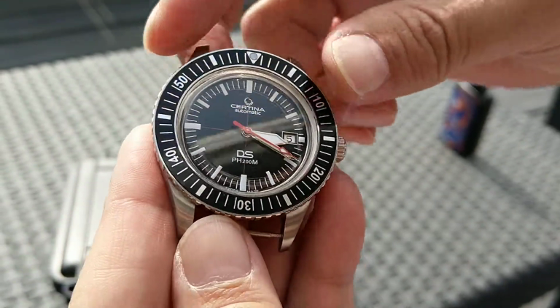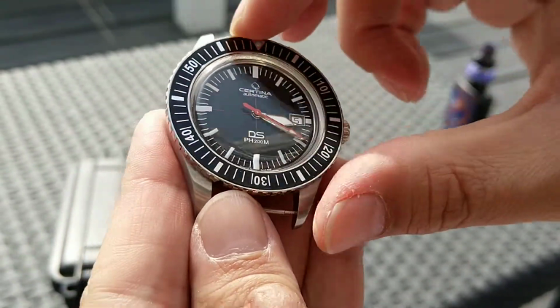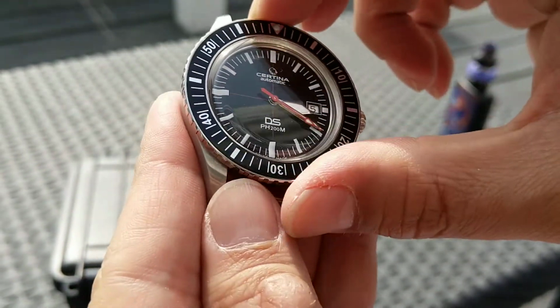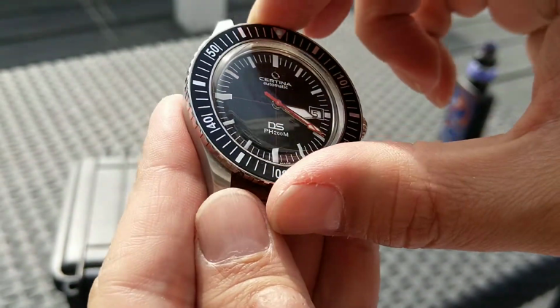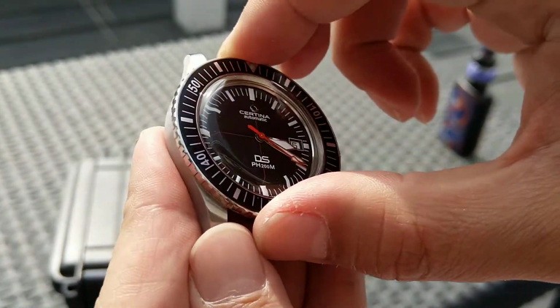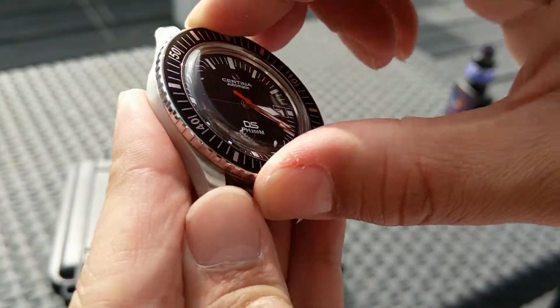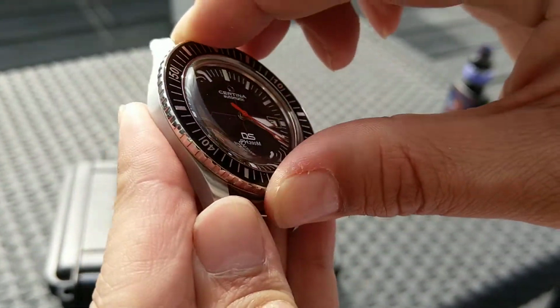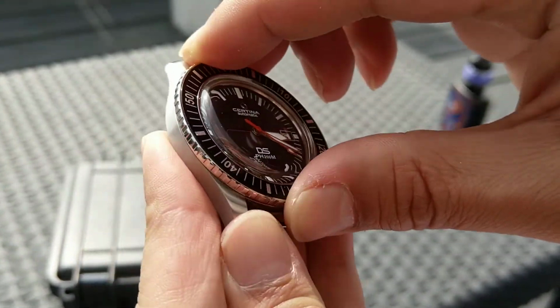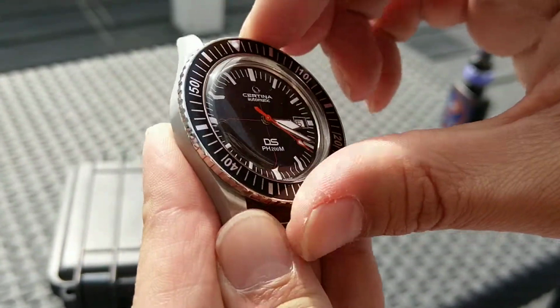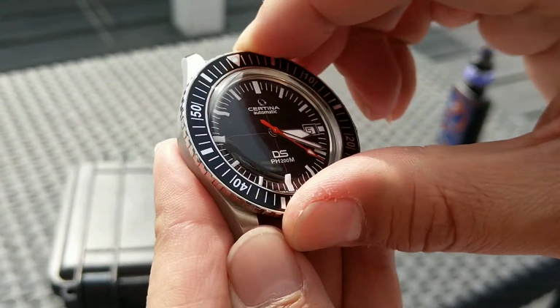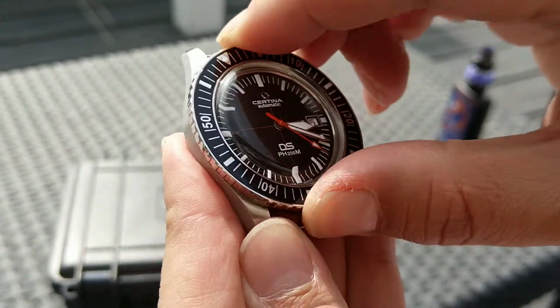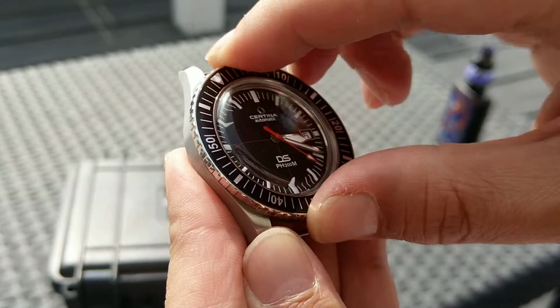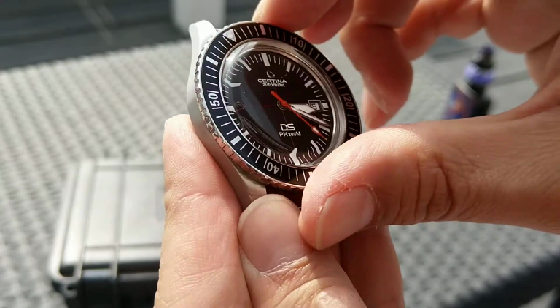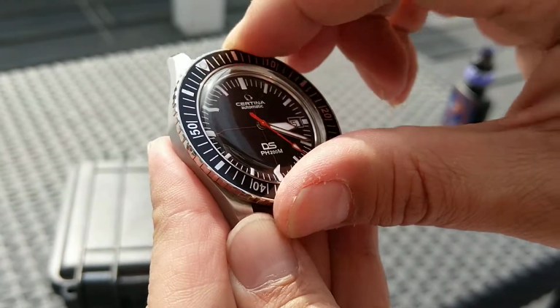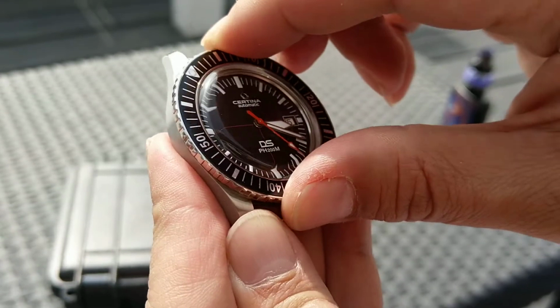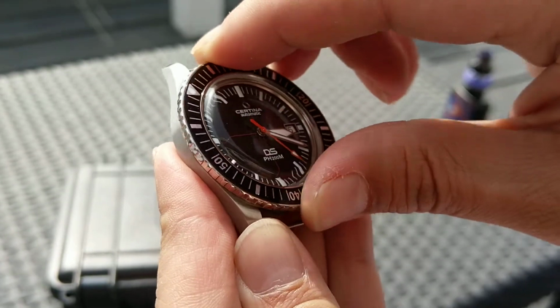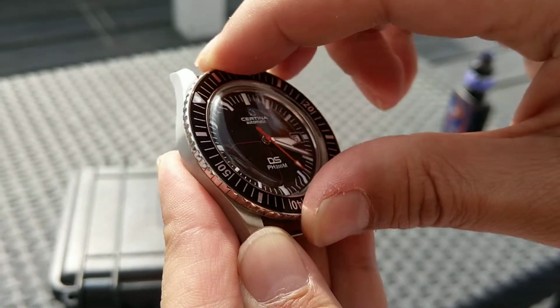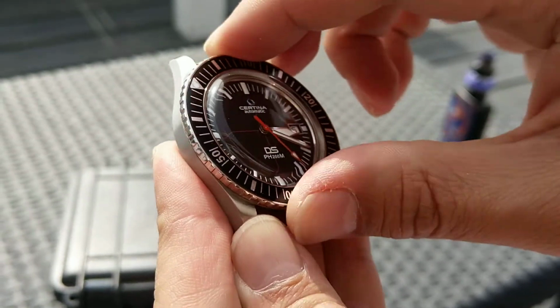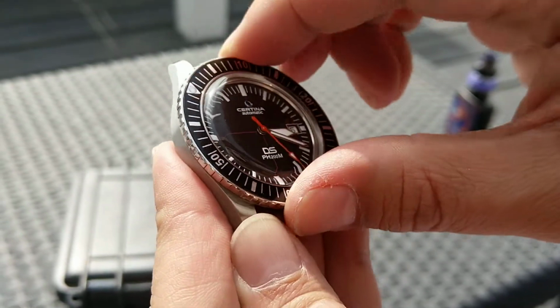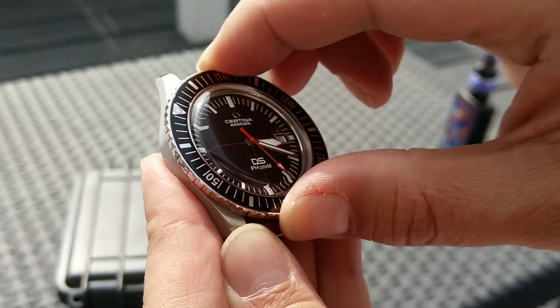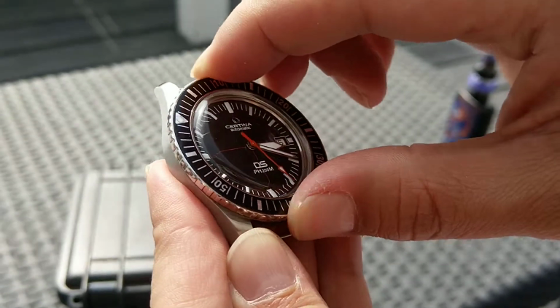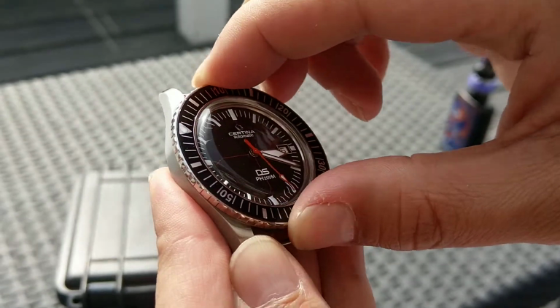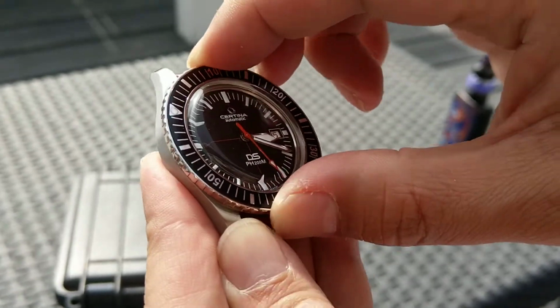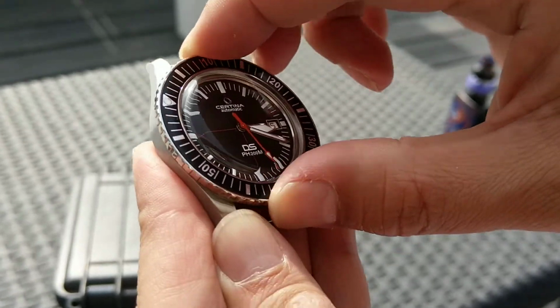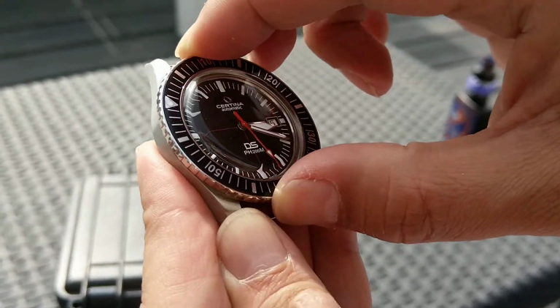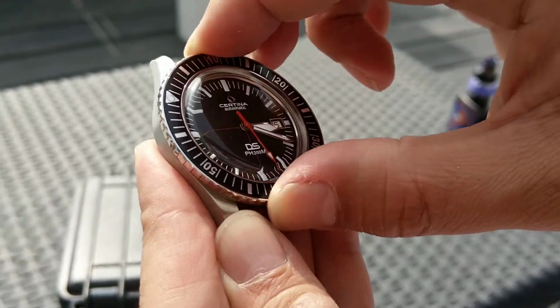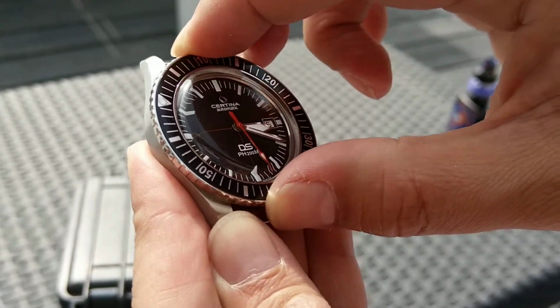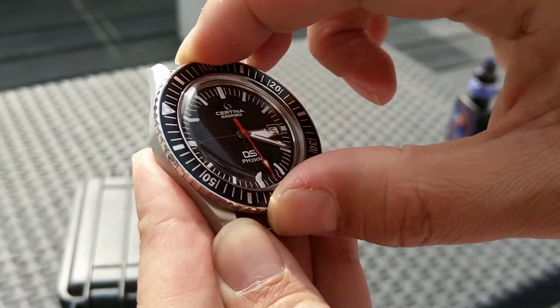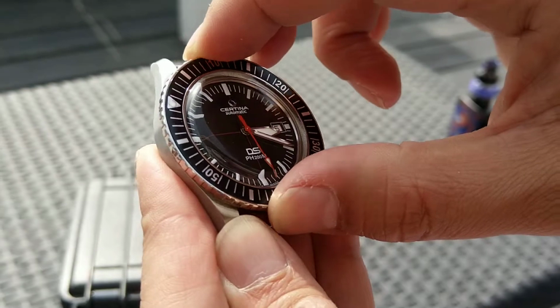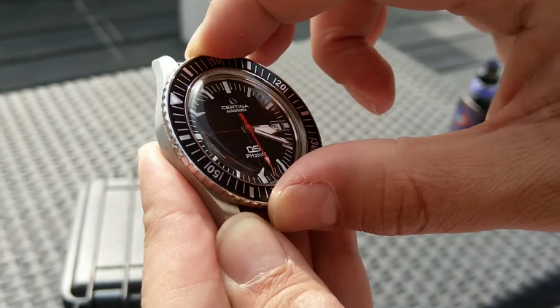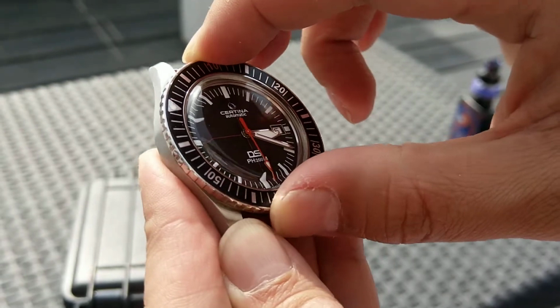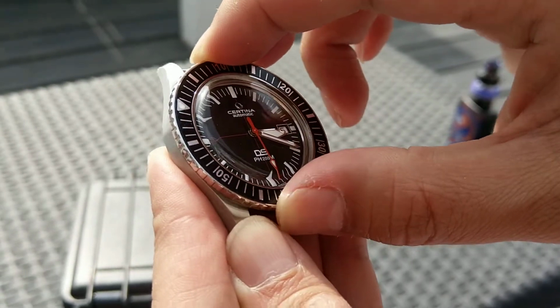Unidirectional bezel with a nice click — 60 clicks, a little play.